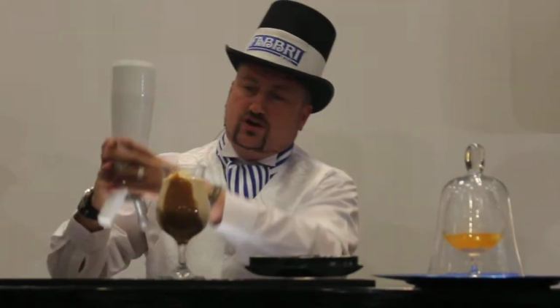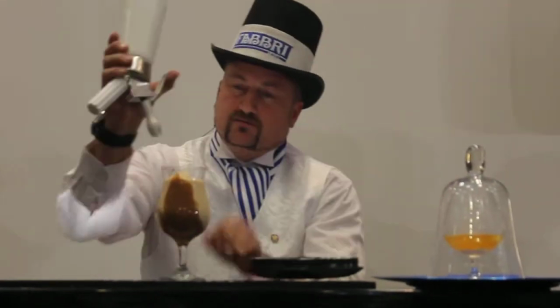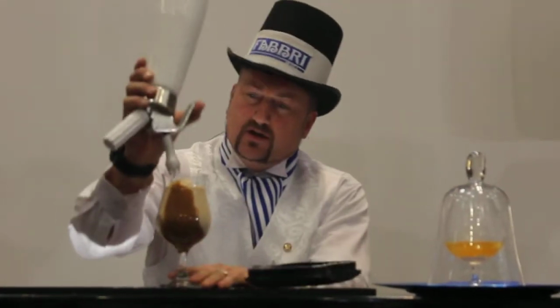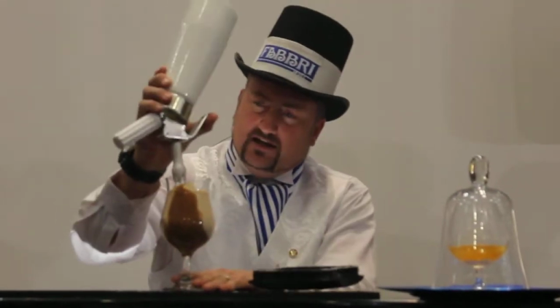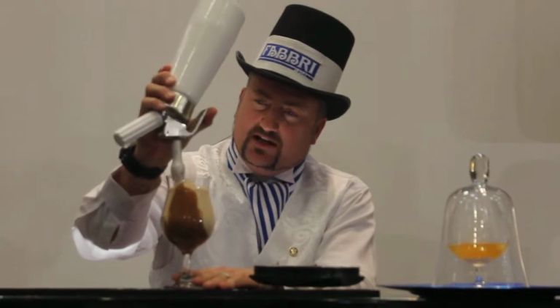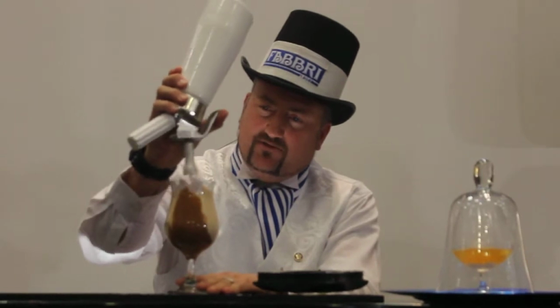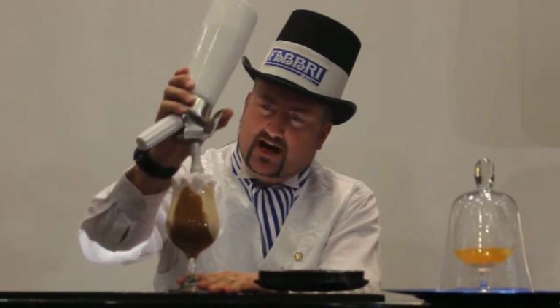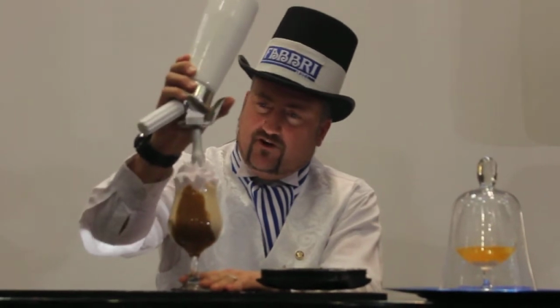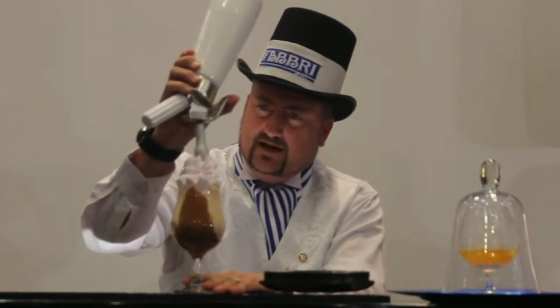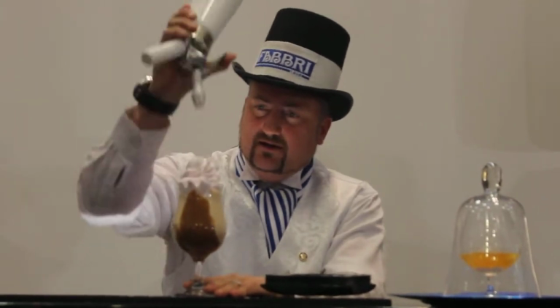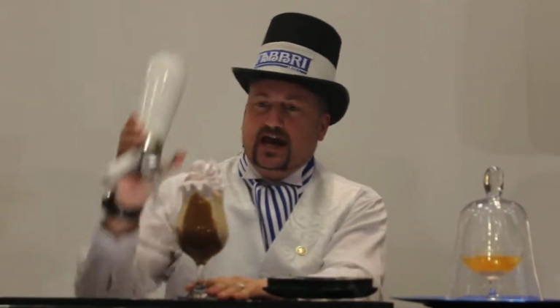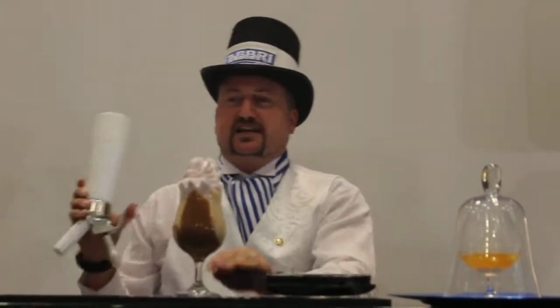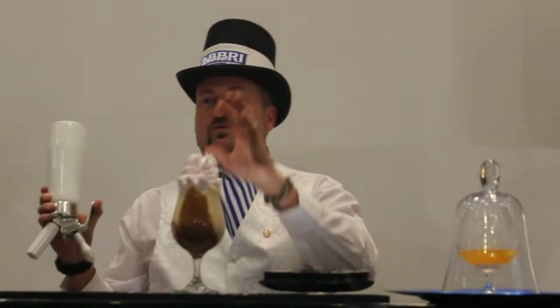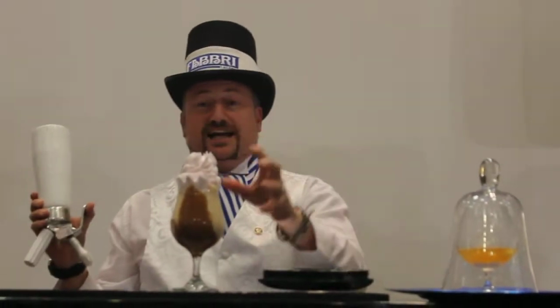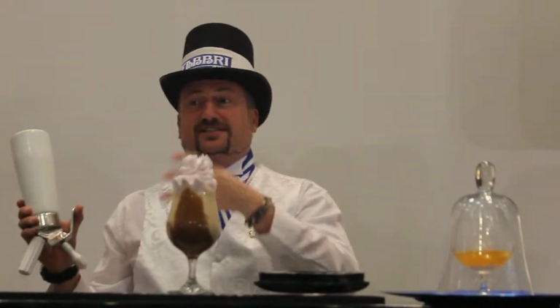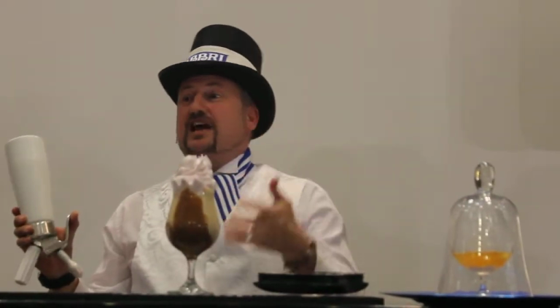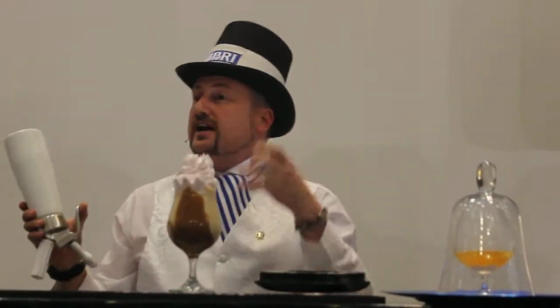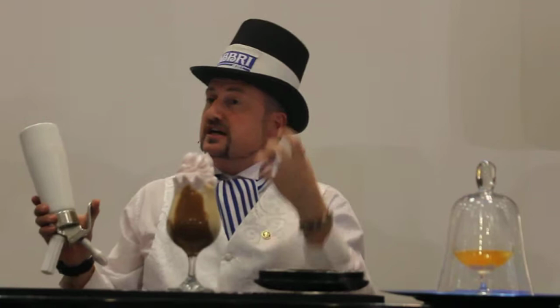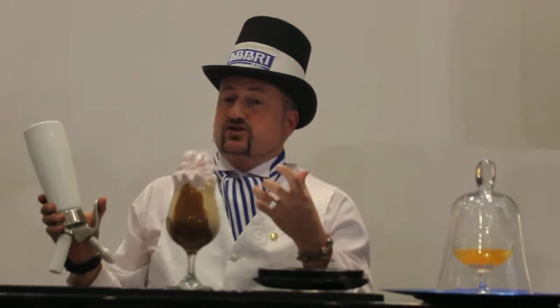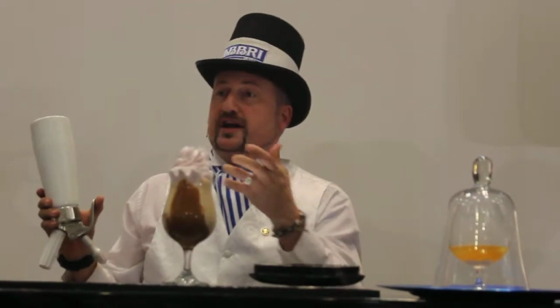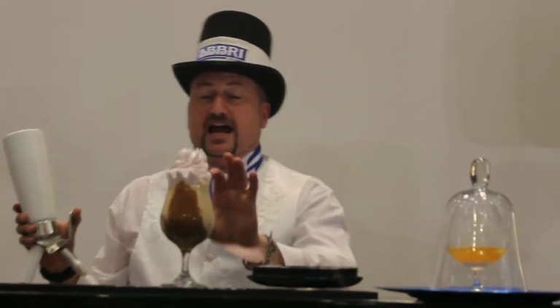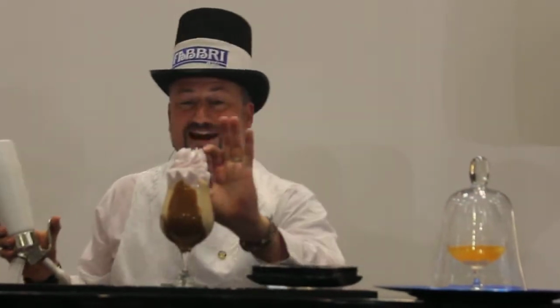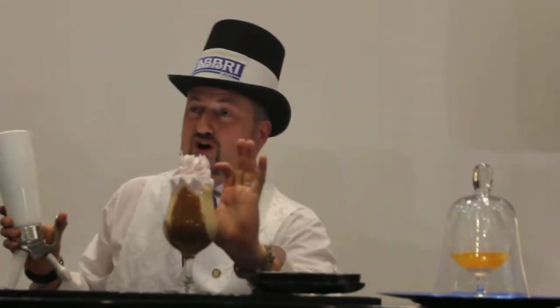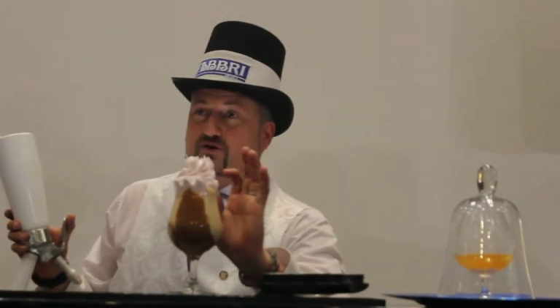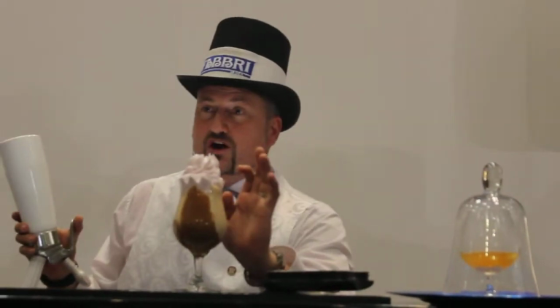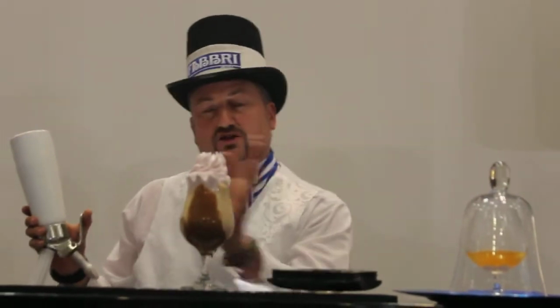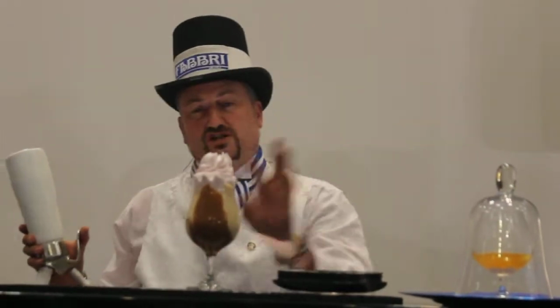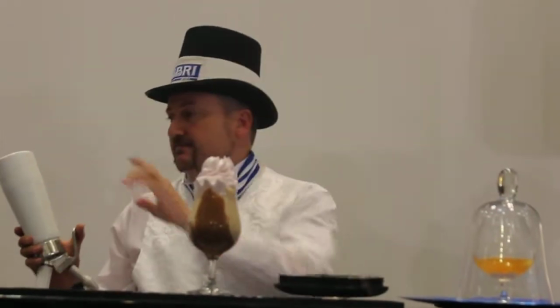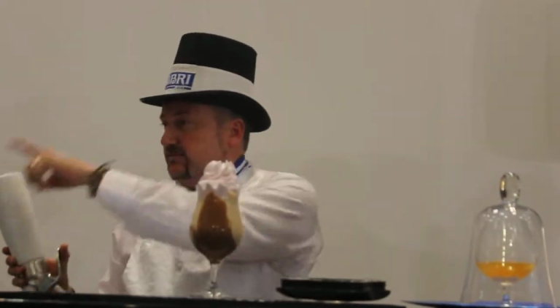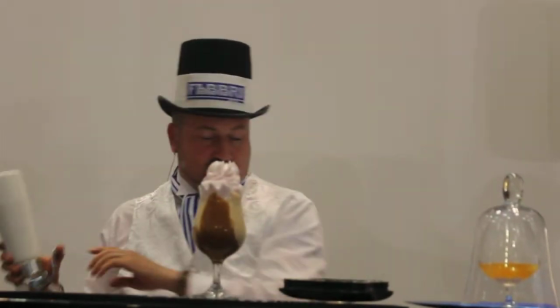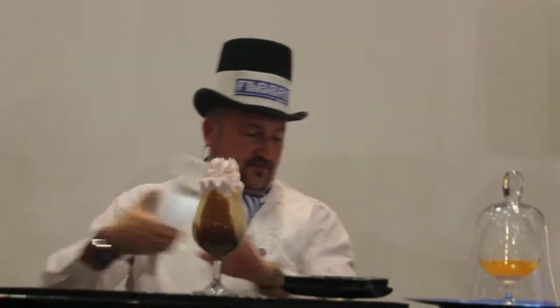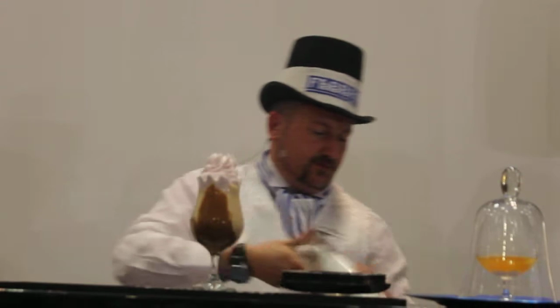It gives you a lovely, nice, foamy head like this. What I've done is taken Agar Agar — a natural product — and made a raspberry foam, just using some mixable raspberry from Fabri.